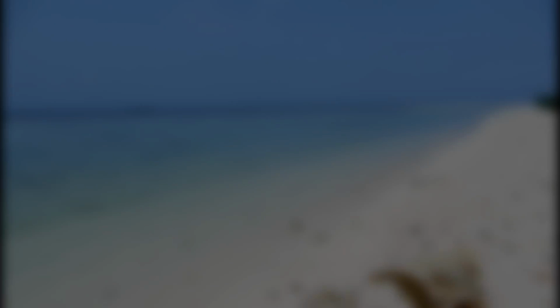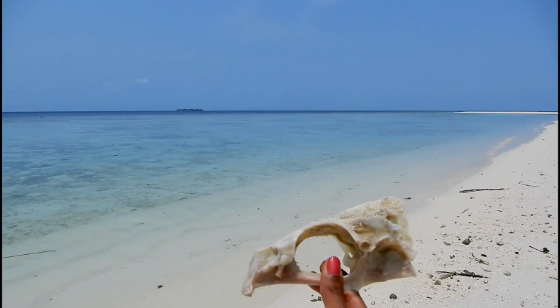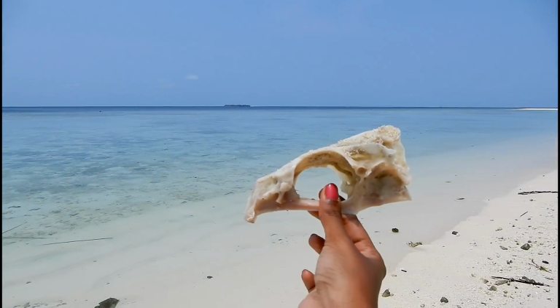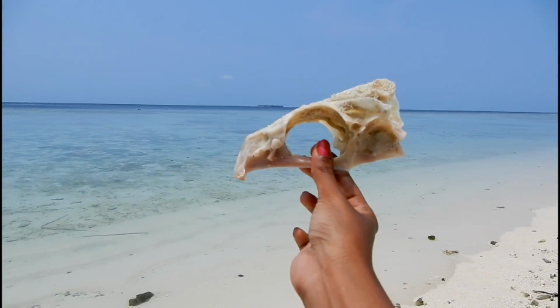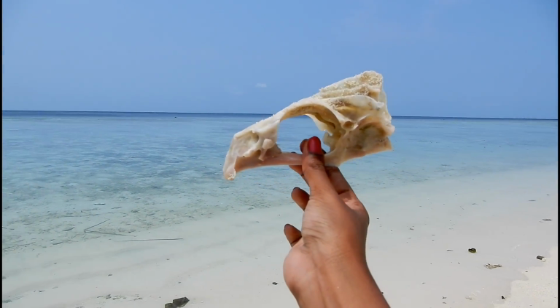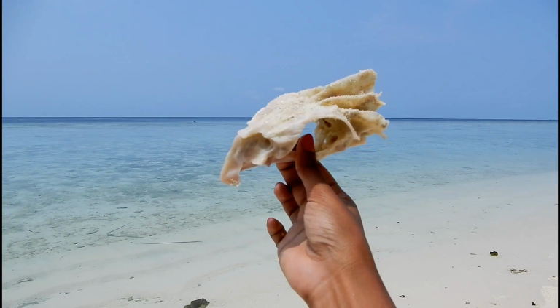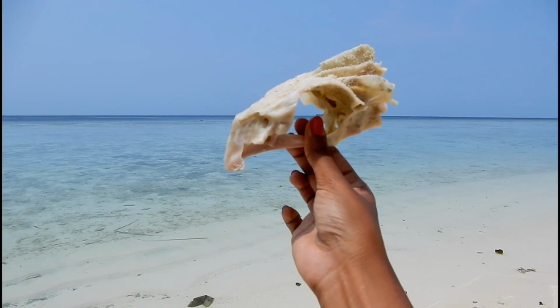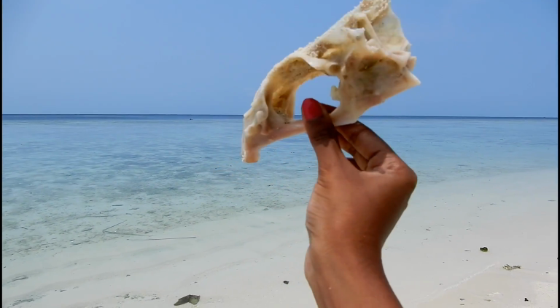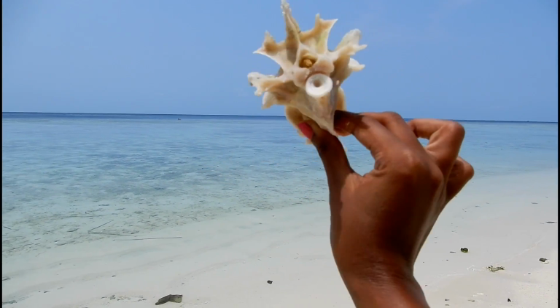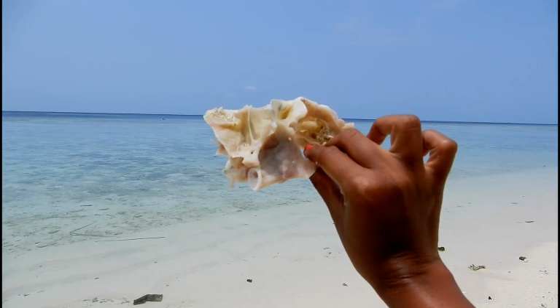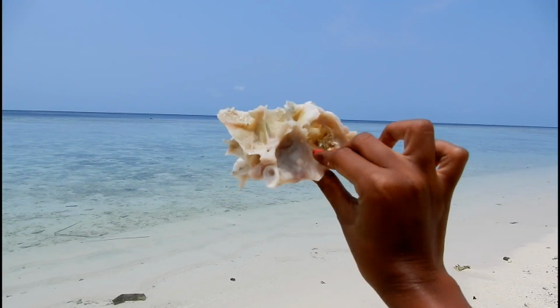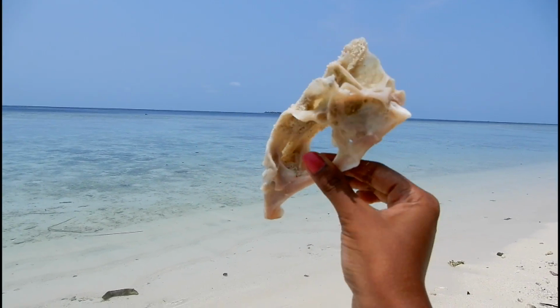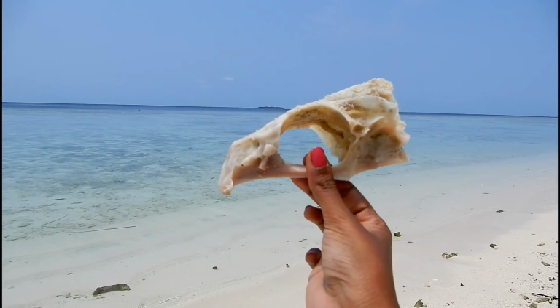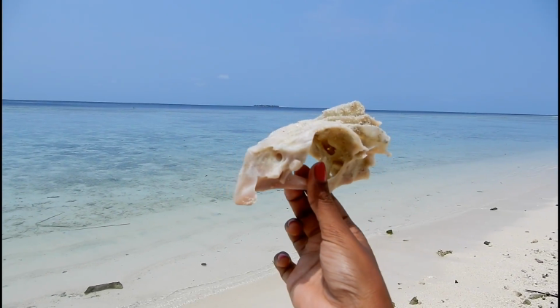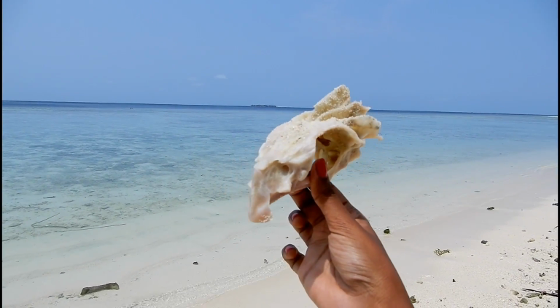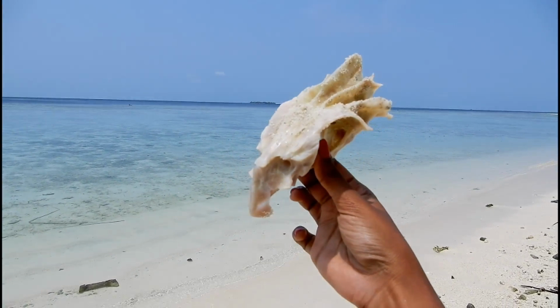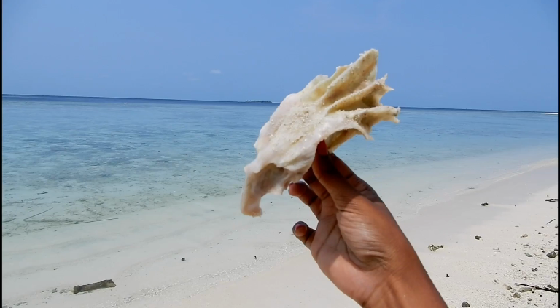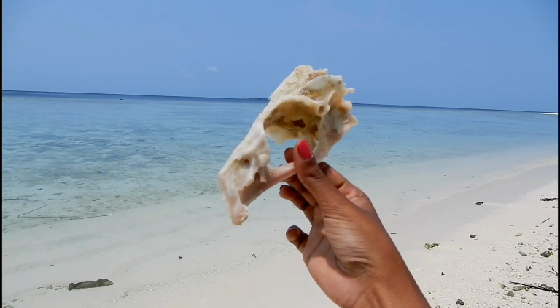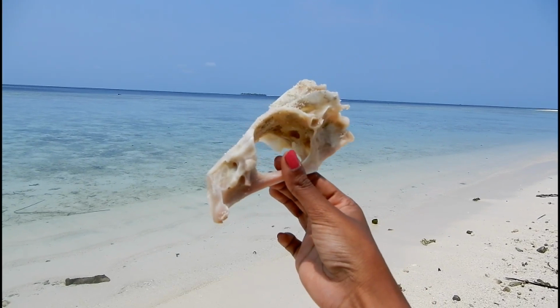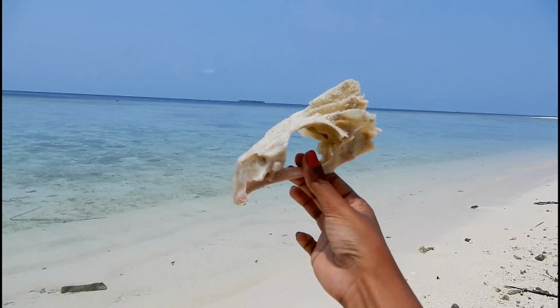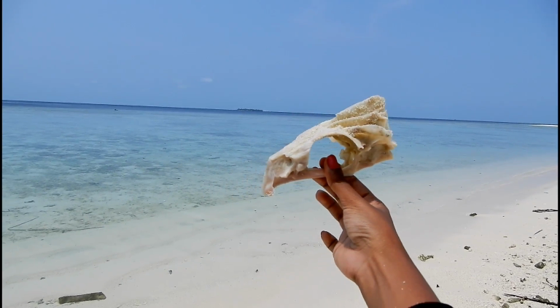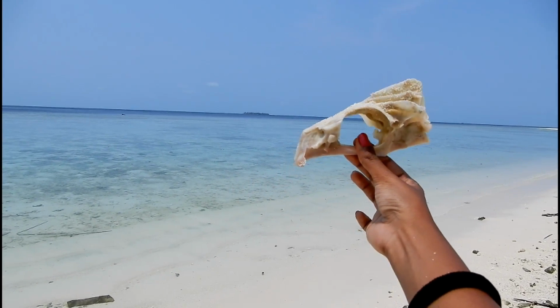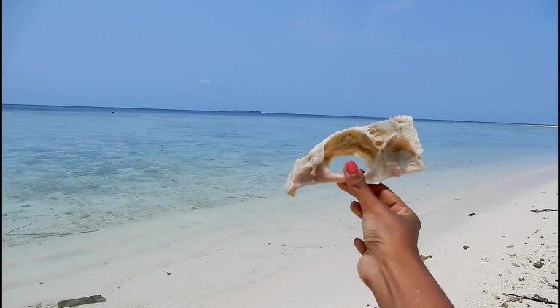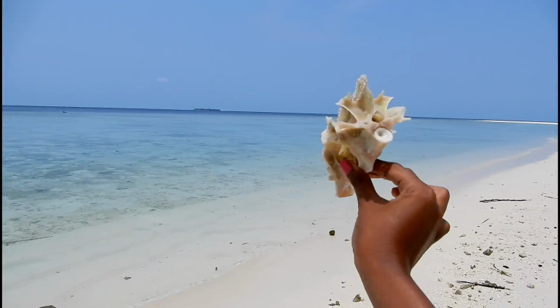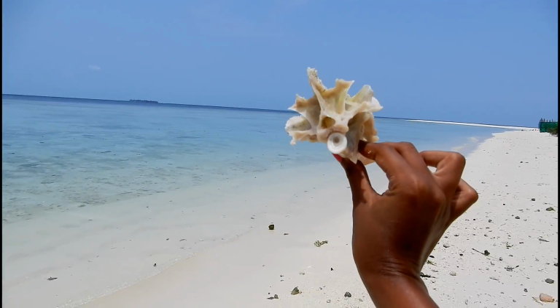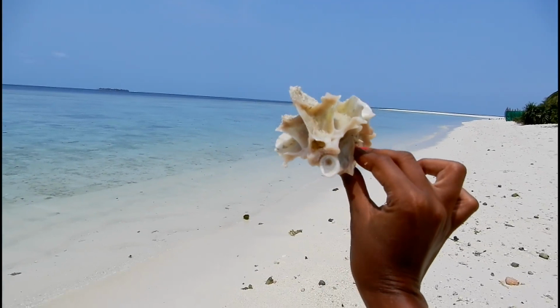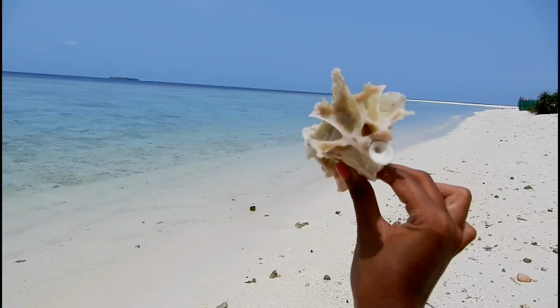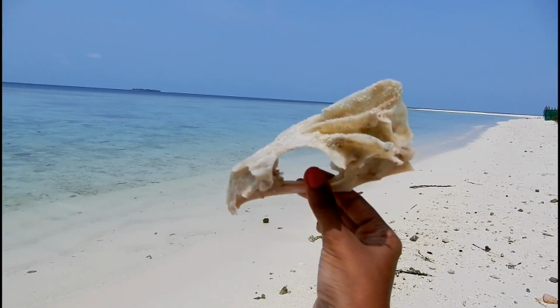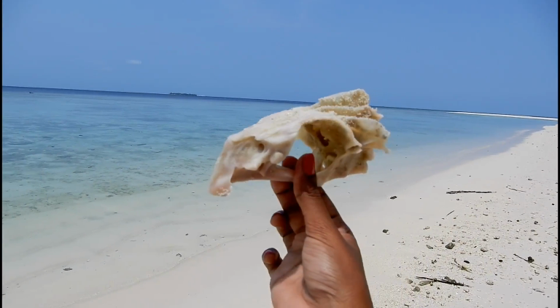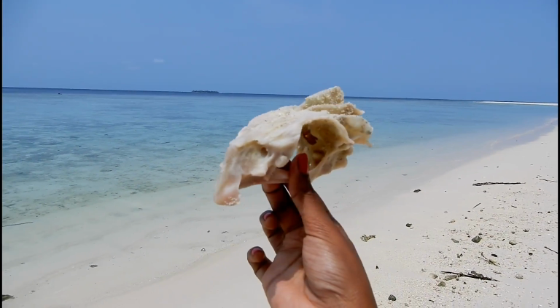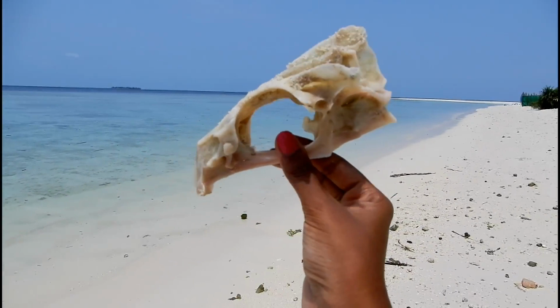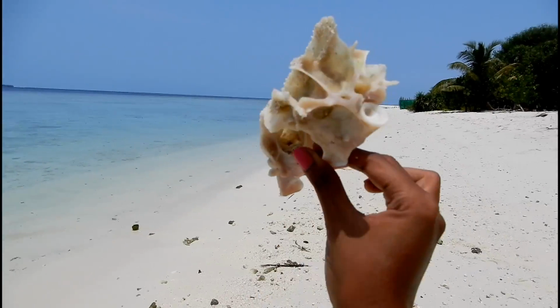Look what we found. This looks like a bird skull — maybe a vulture, eagle, or a crow. No idea. It smells fishy actually.